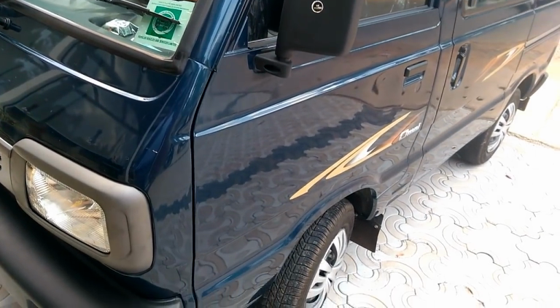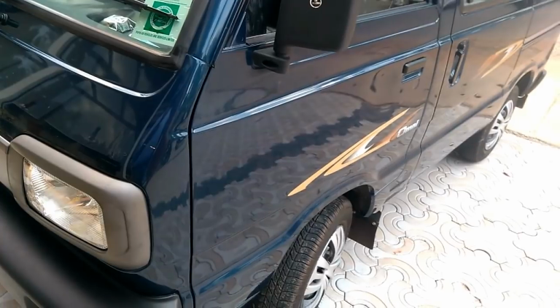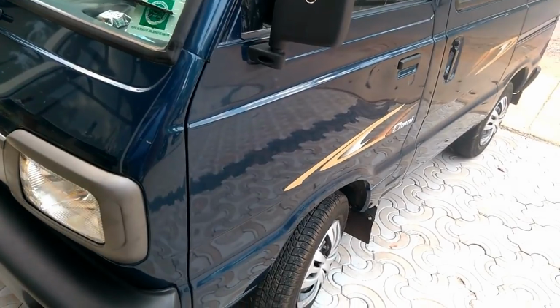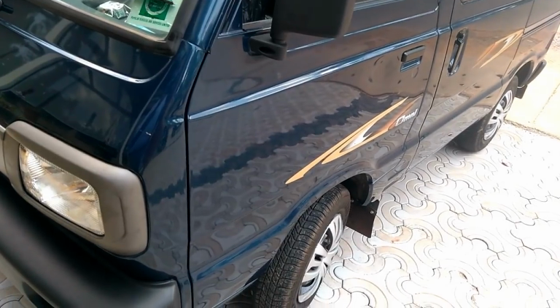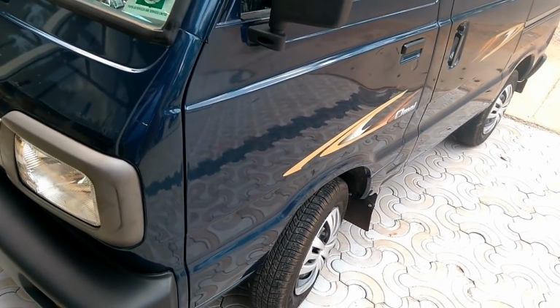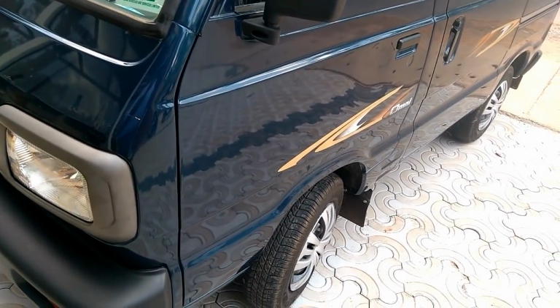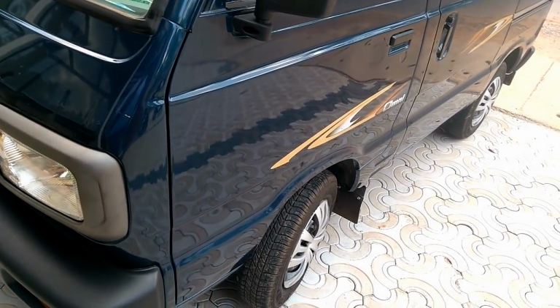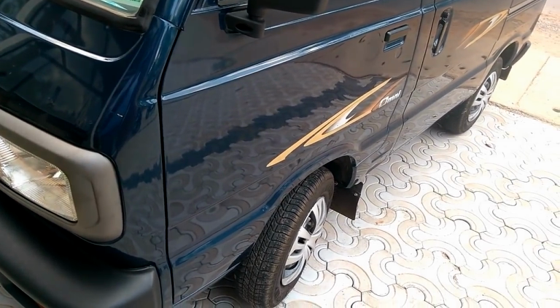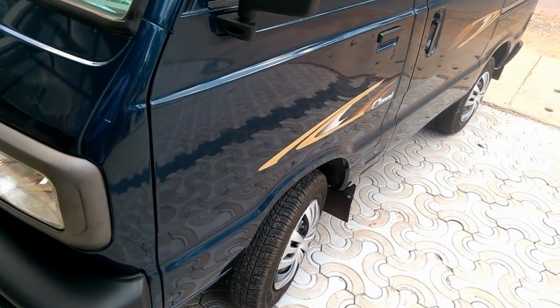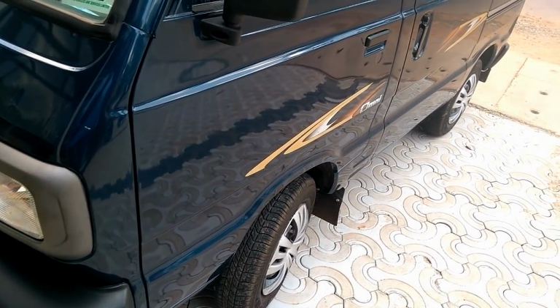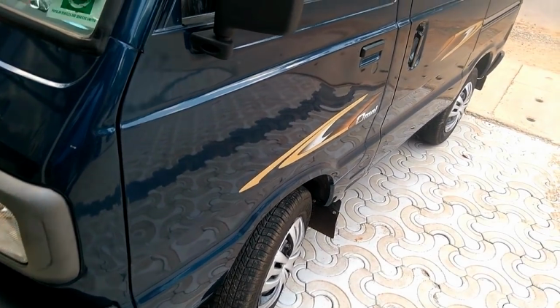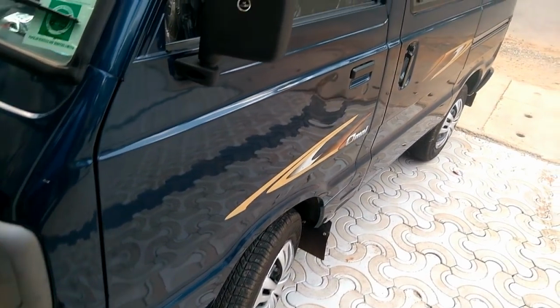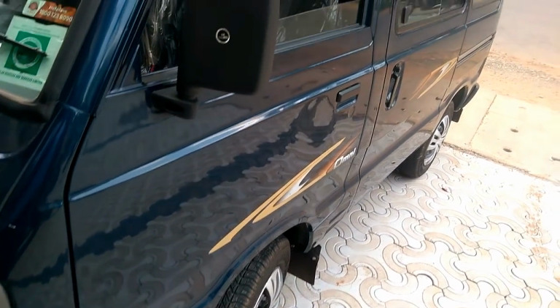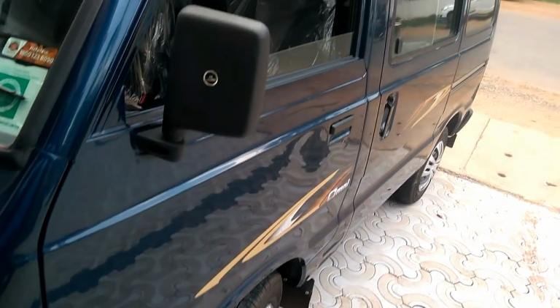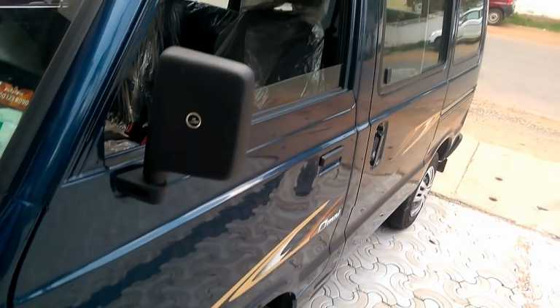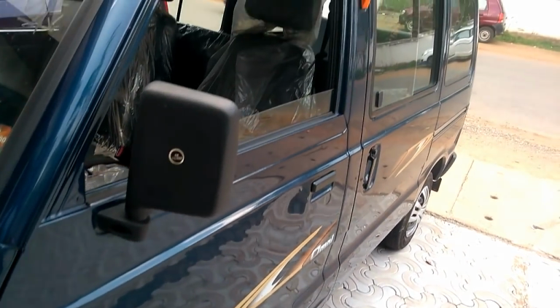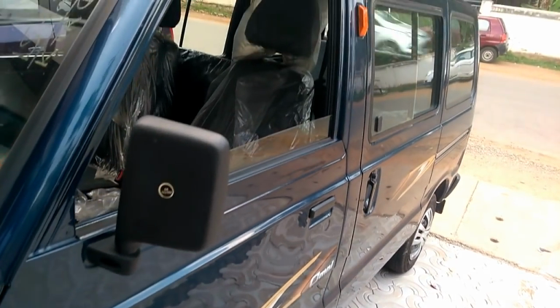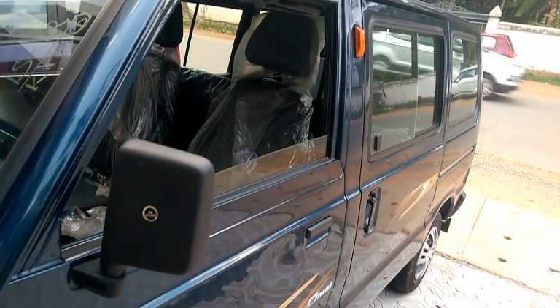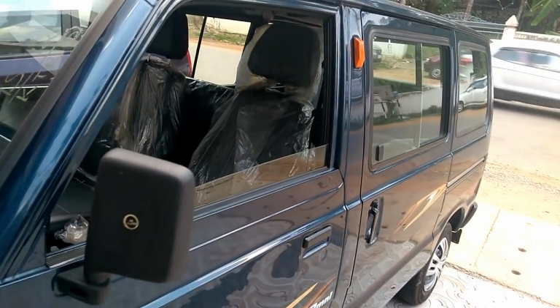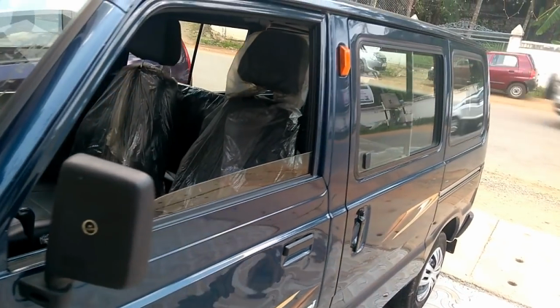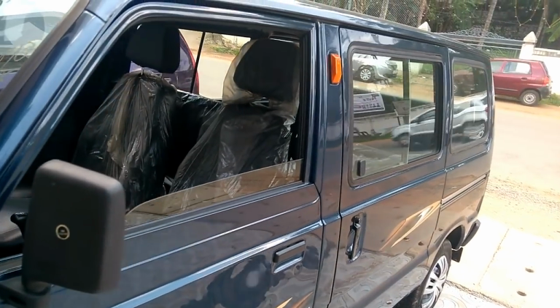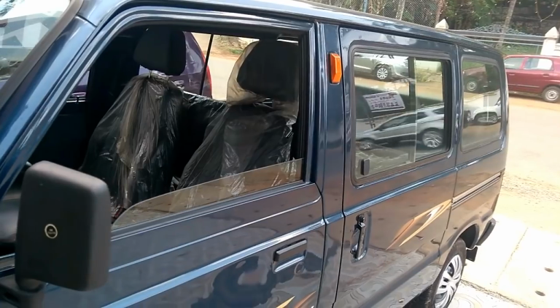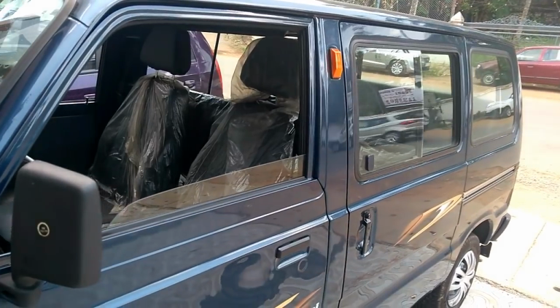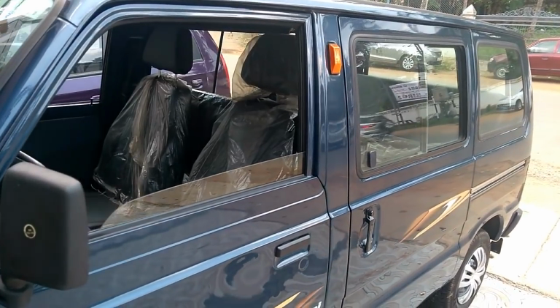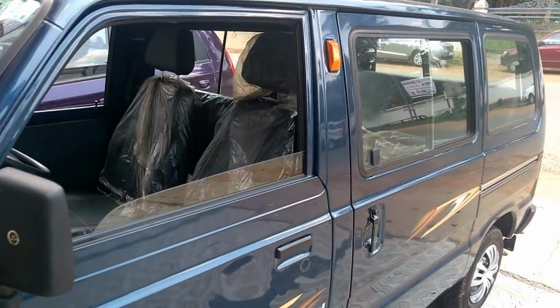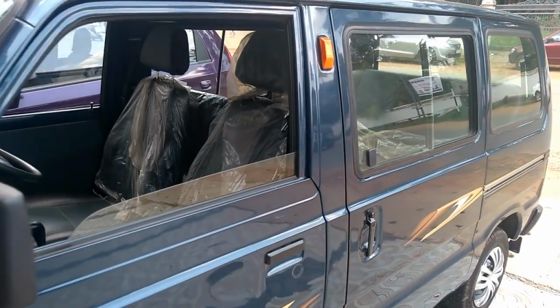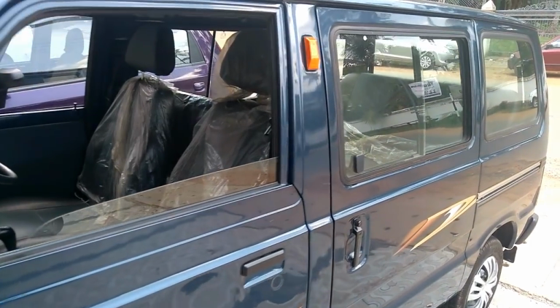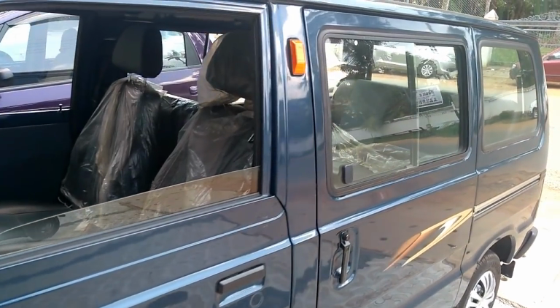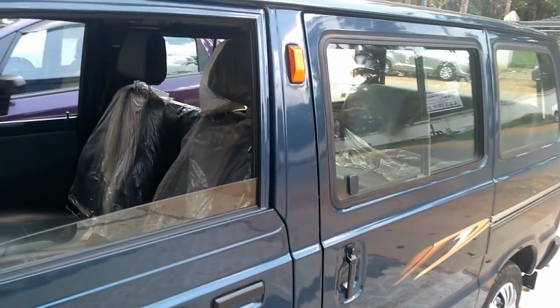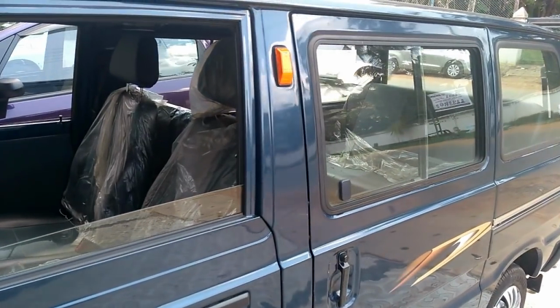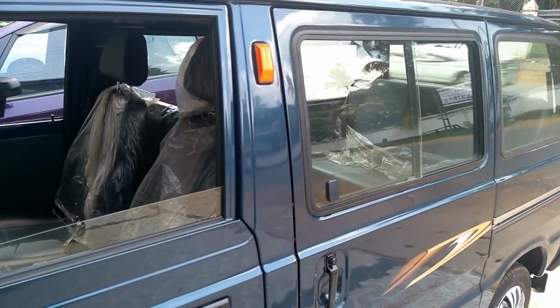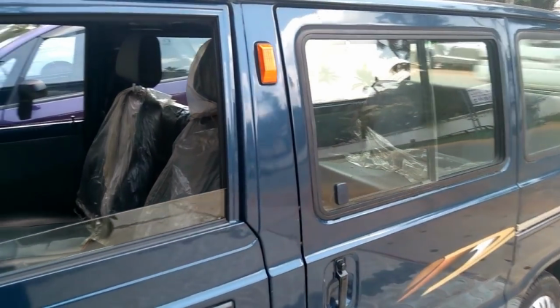The rear end gets a big tailgate with a large windscreen, the regular badging of the name and emblem, along with a bright tail lamp cluster as well.